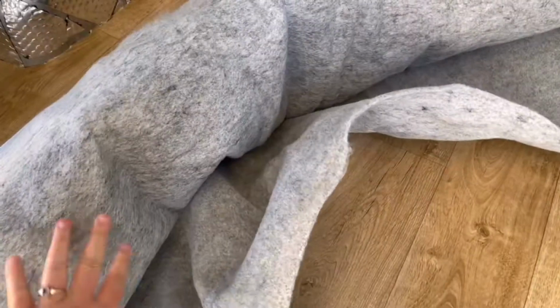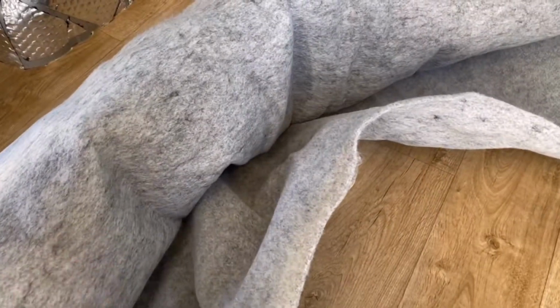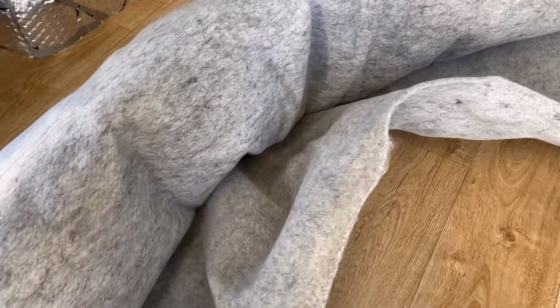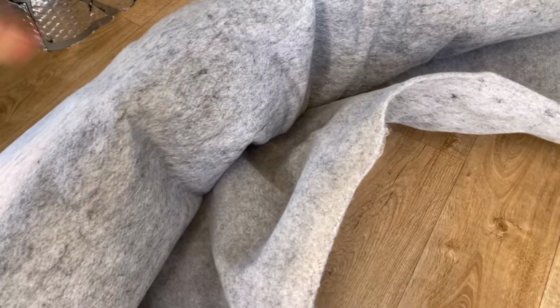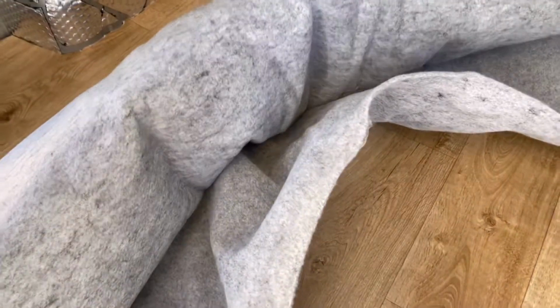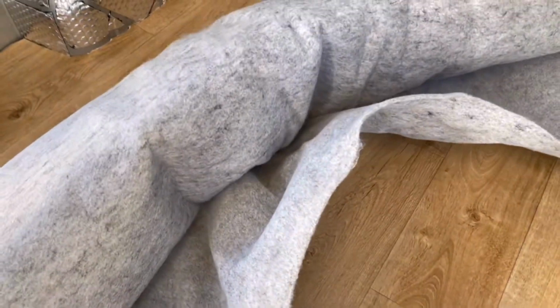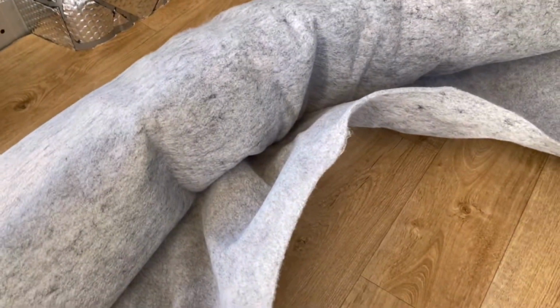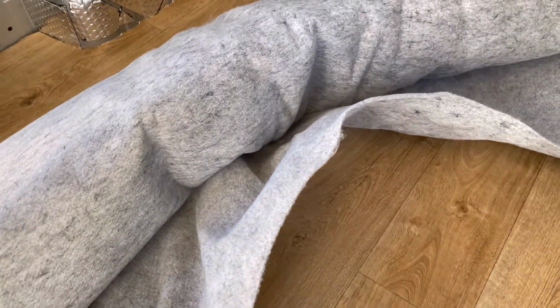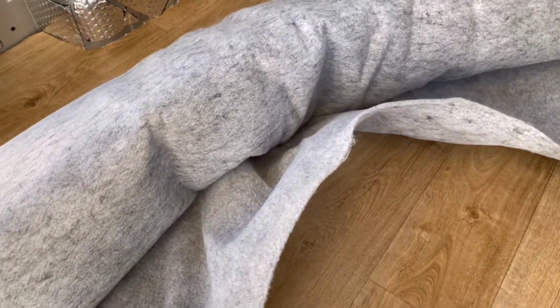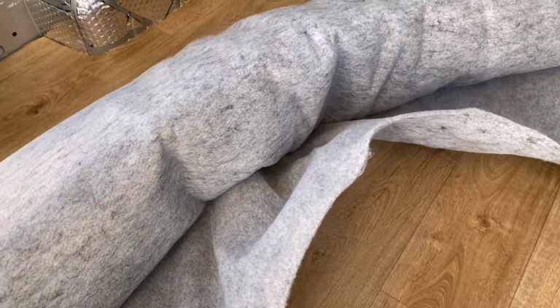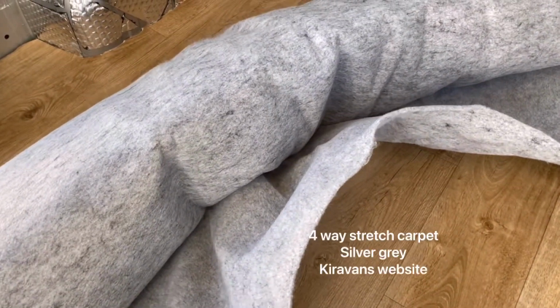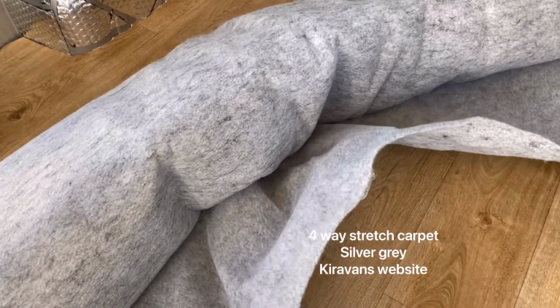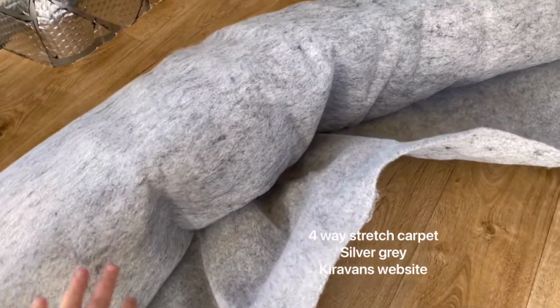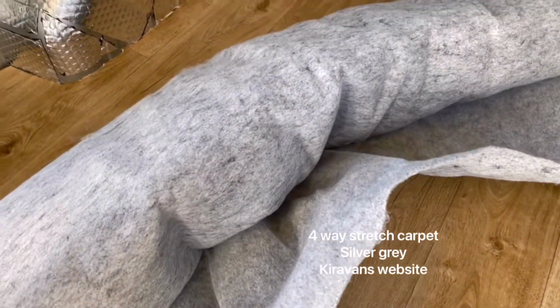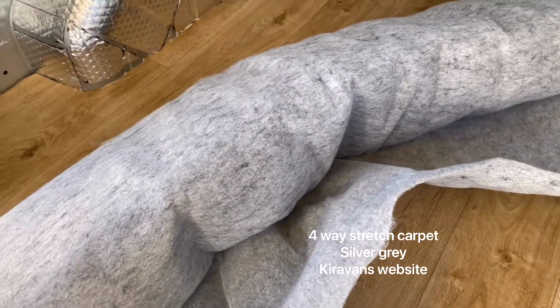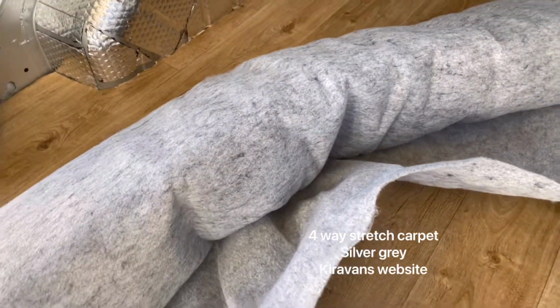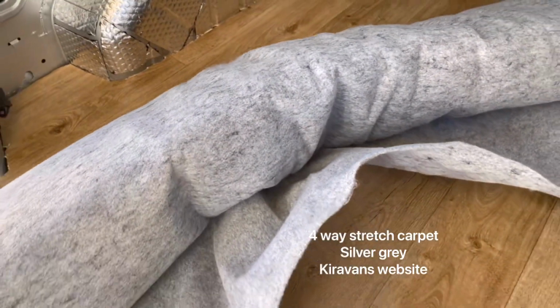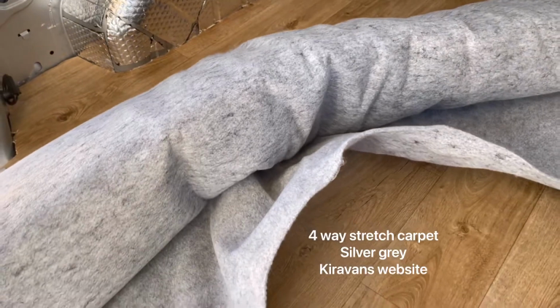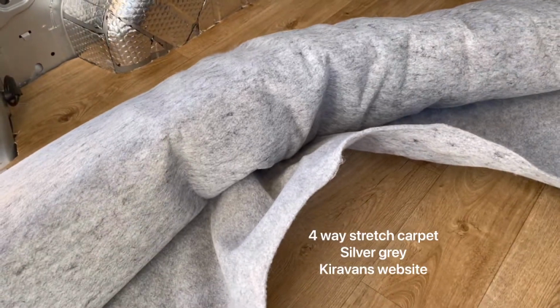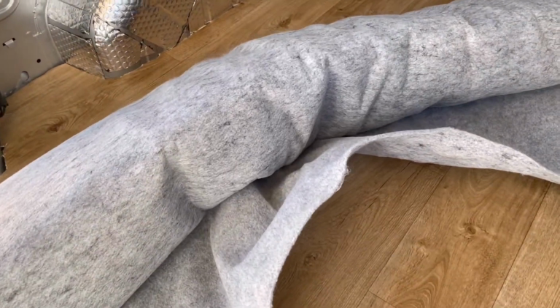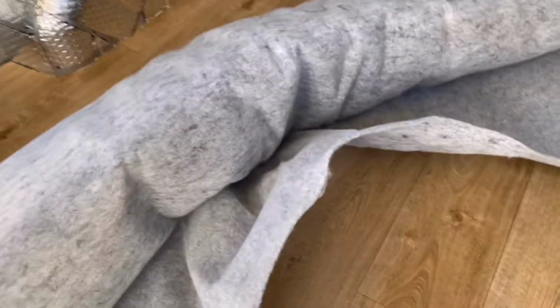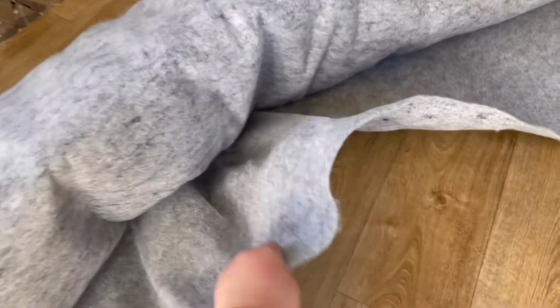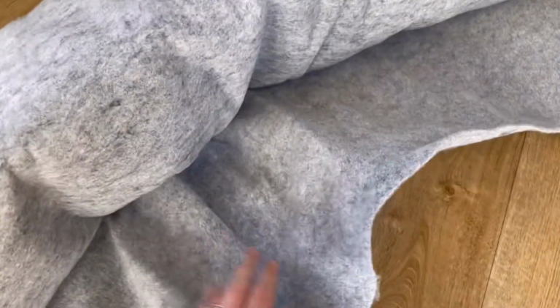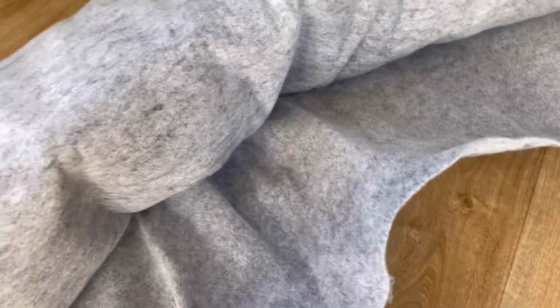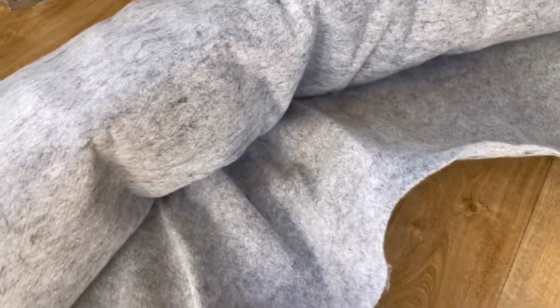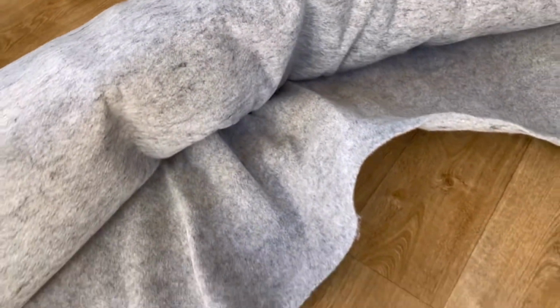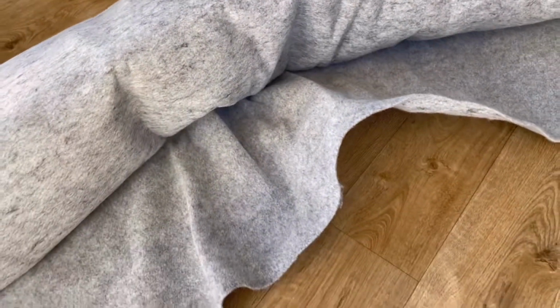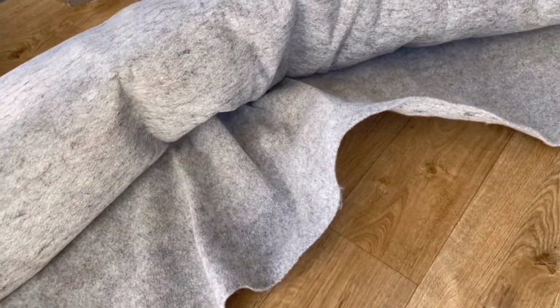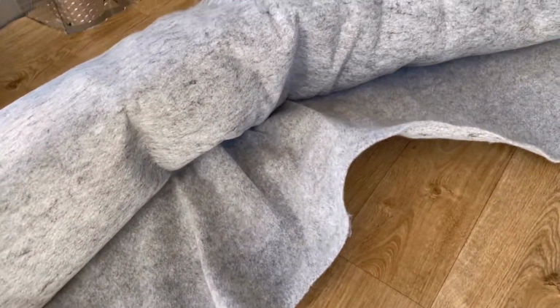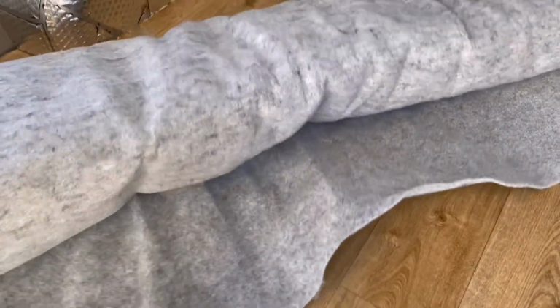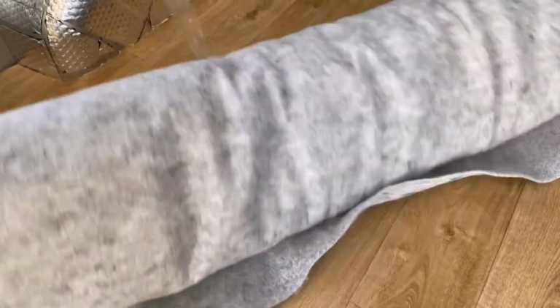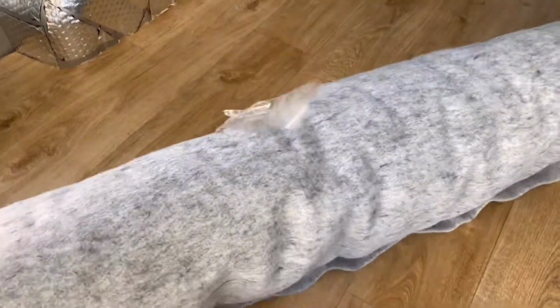This is the four-way stretch carpet in the silver grey and we got it from Caravans, which were quite good because you could get all the other bits from them like the spray and stuff.